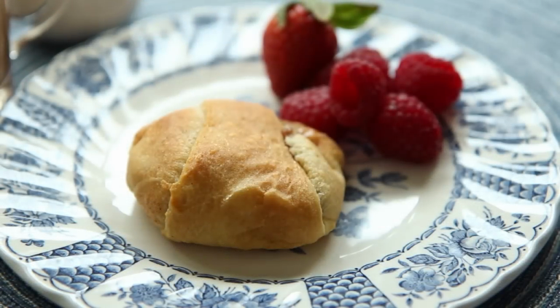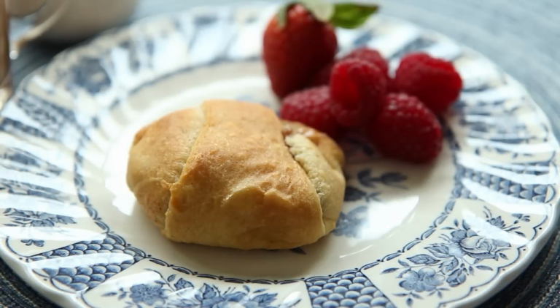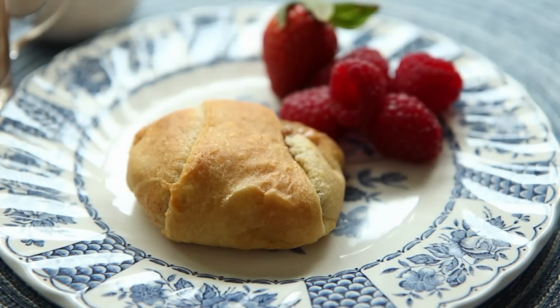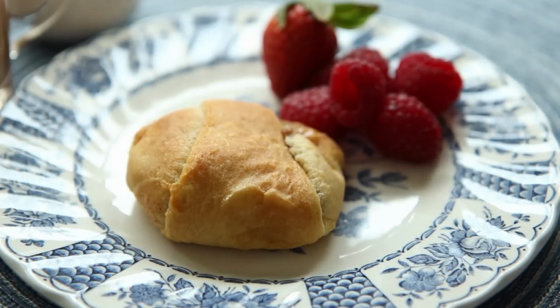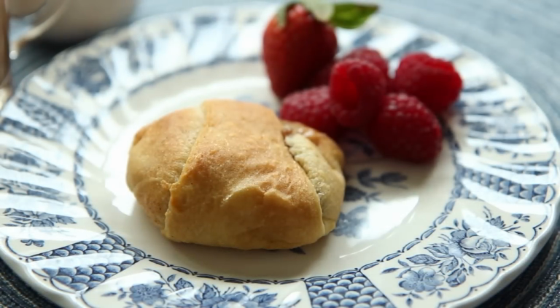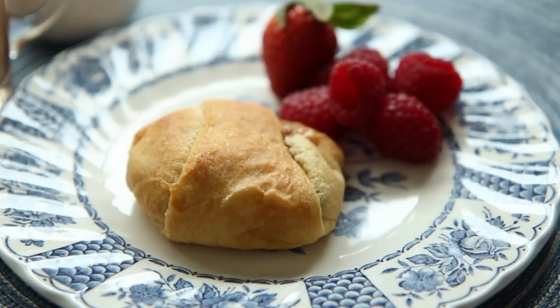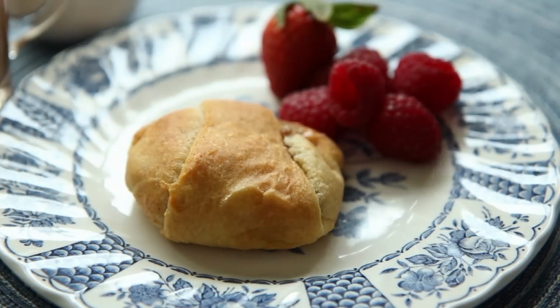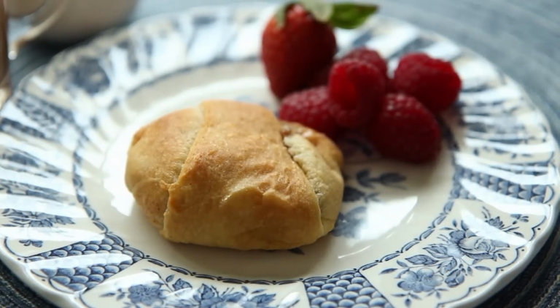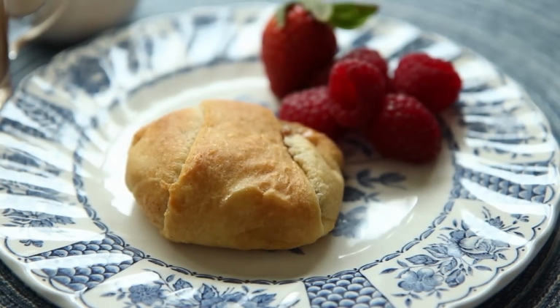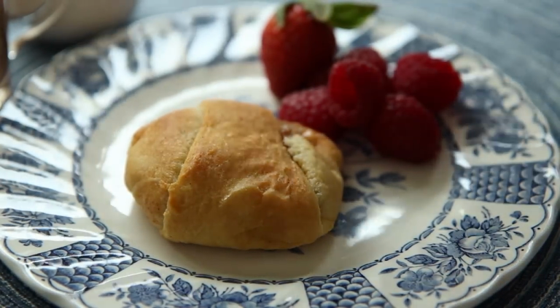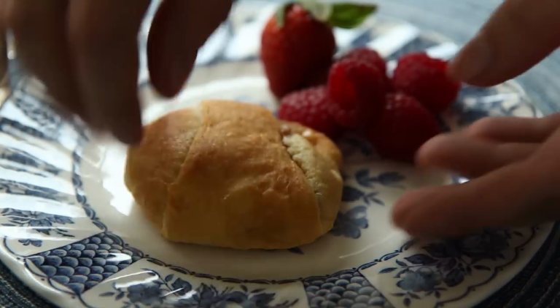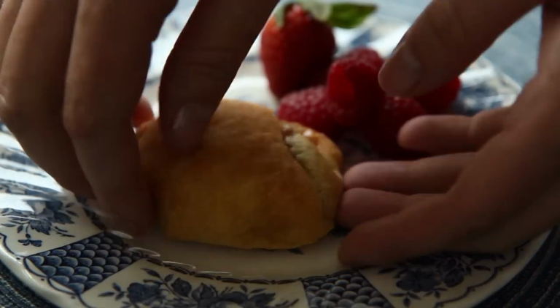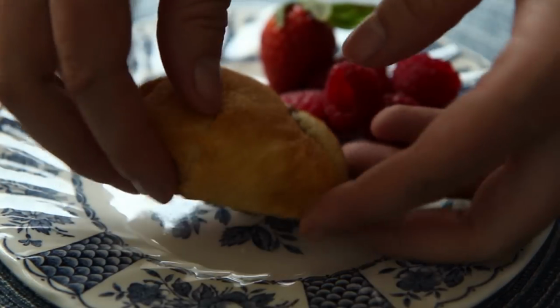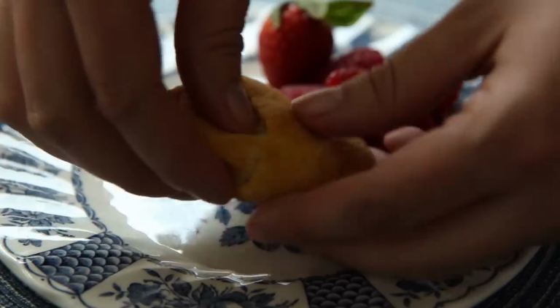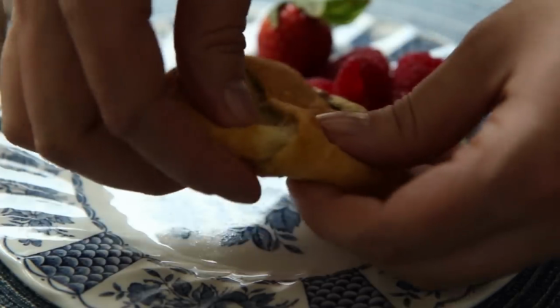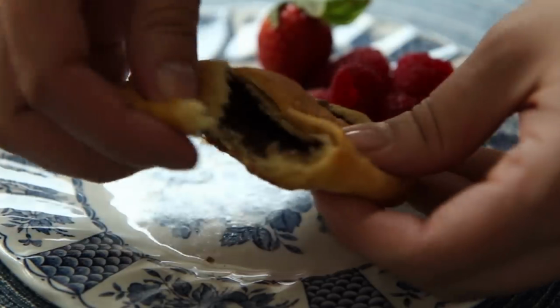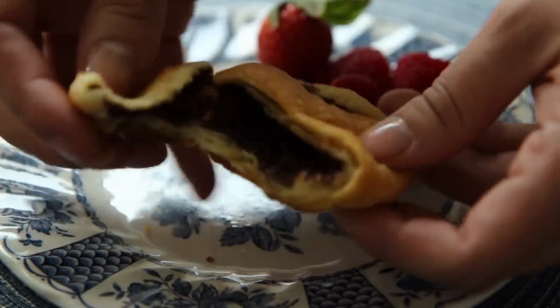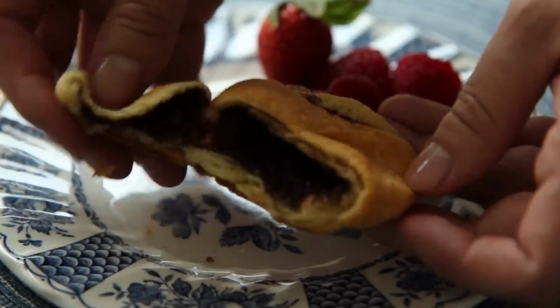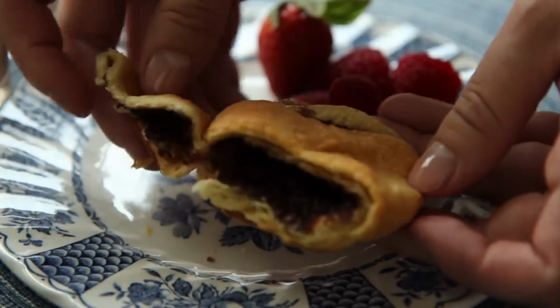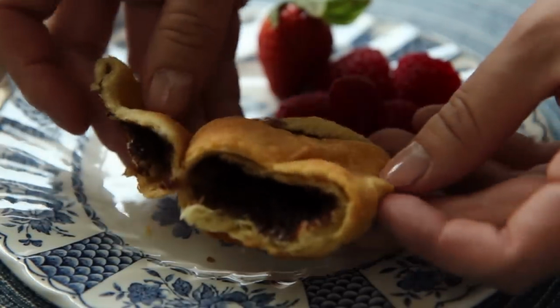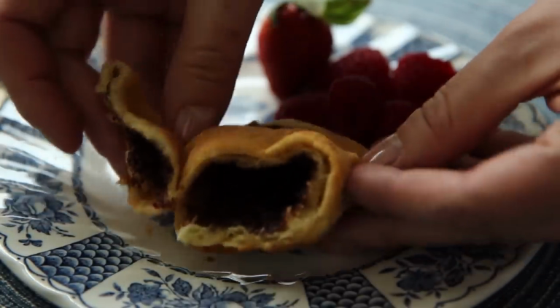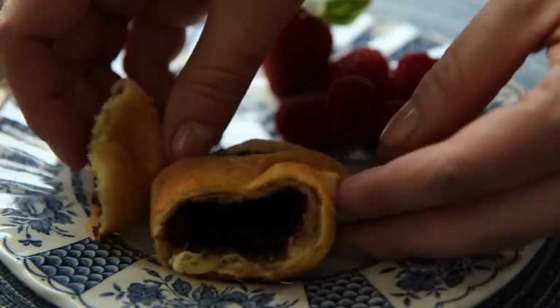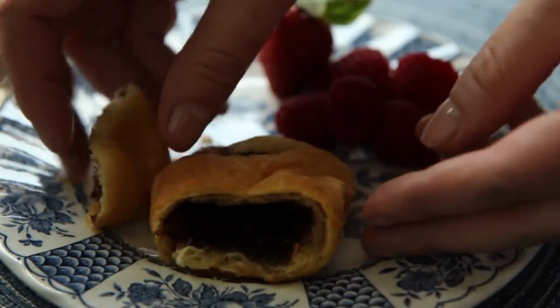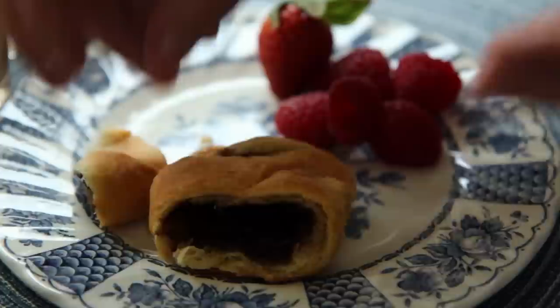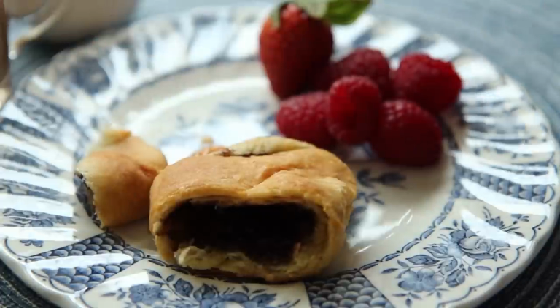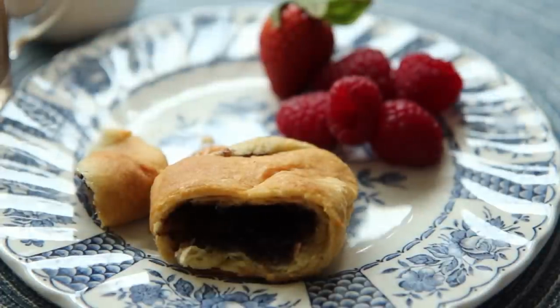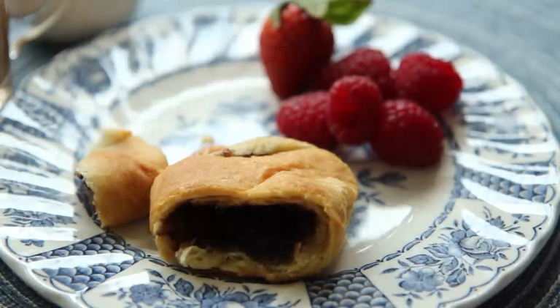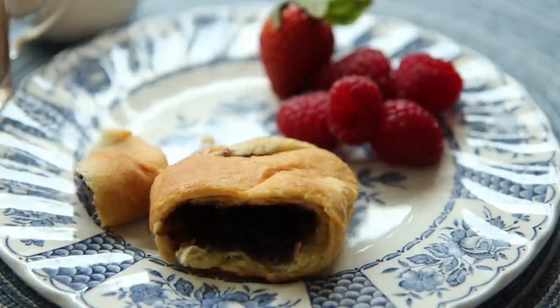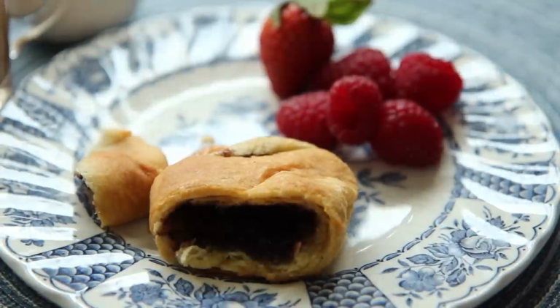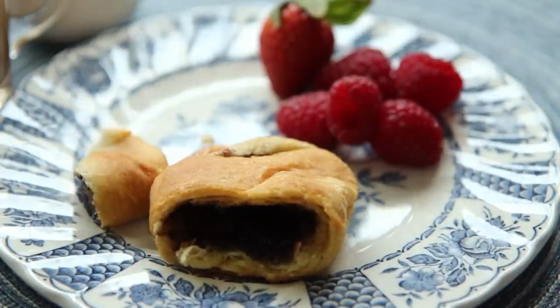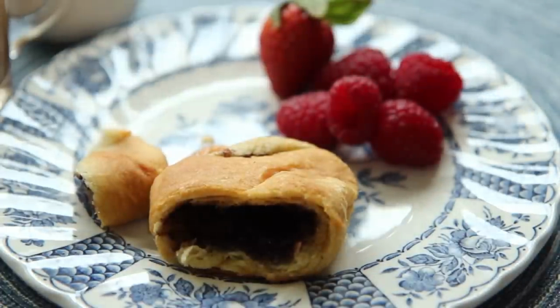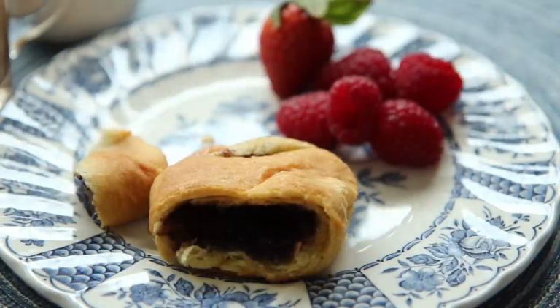AllRecipes member twice the sugar says these Resurrection Rolls are delicious topped with glory icing — confectioner's sugar, melted butter, and milk — and they were fantastic. Thanks for a great Easter recipe.